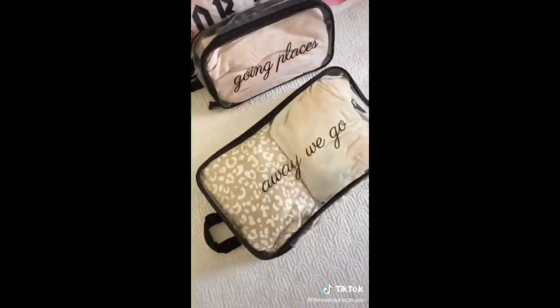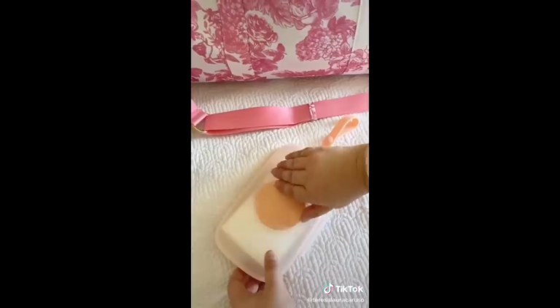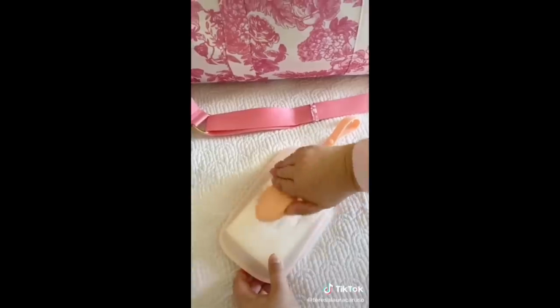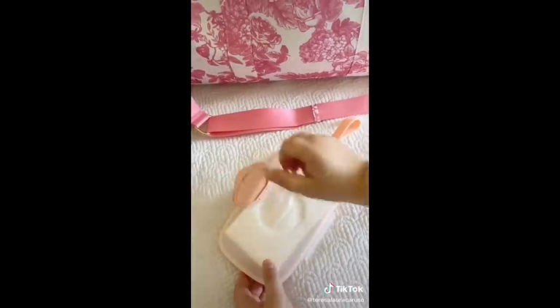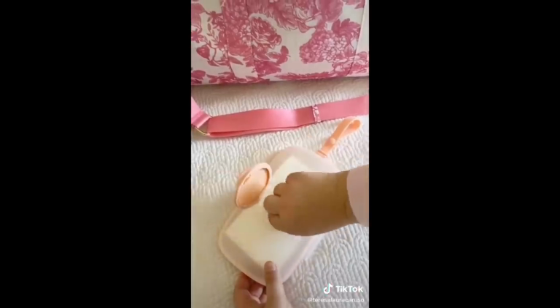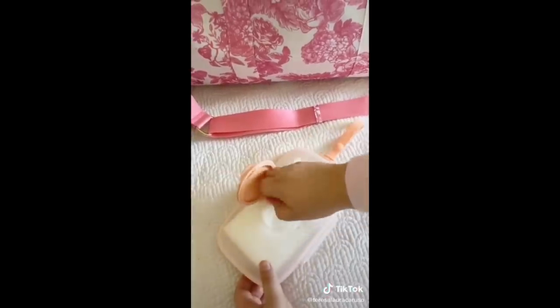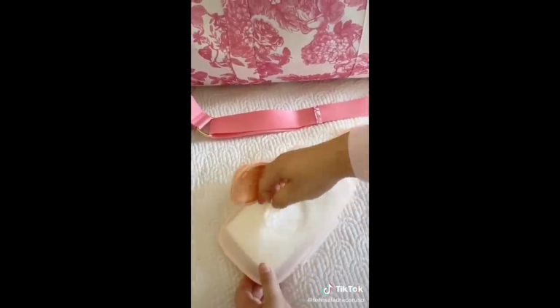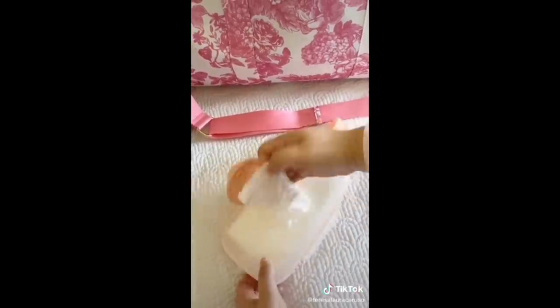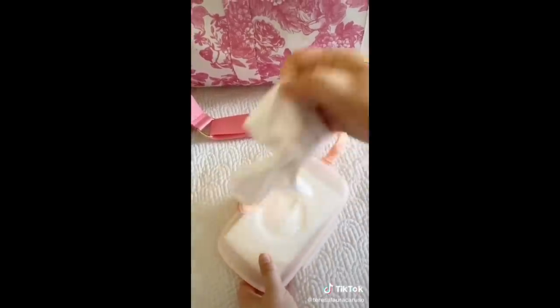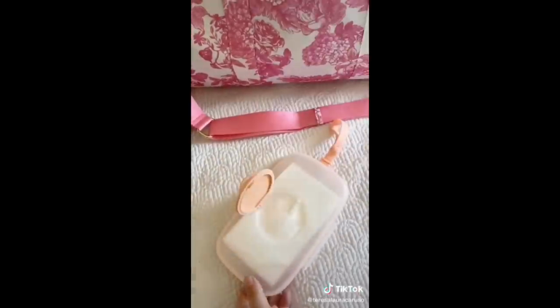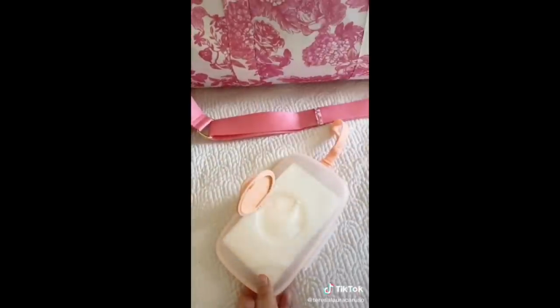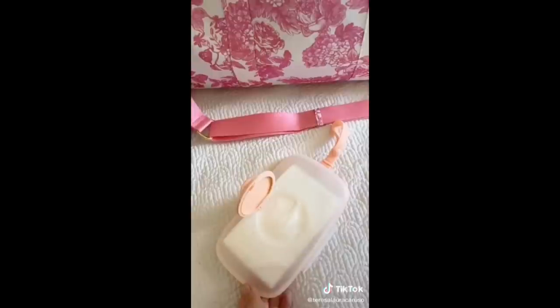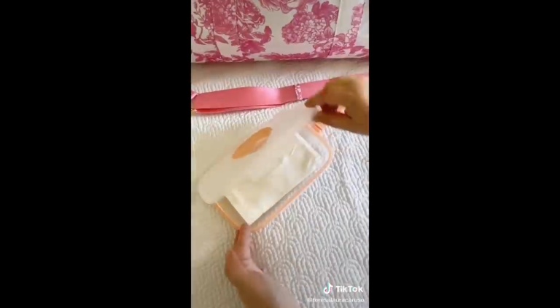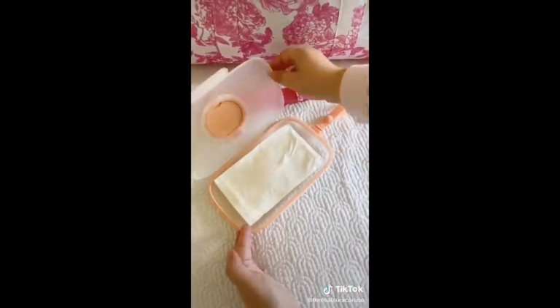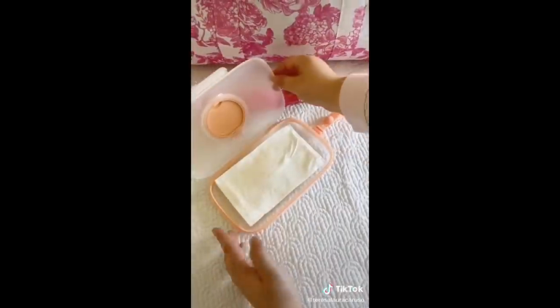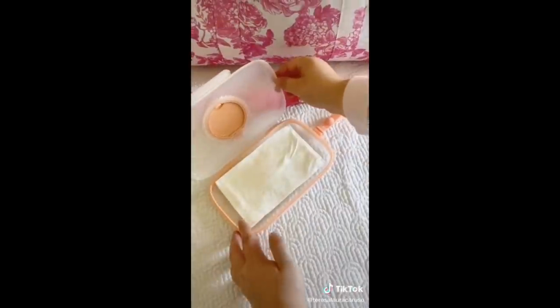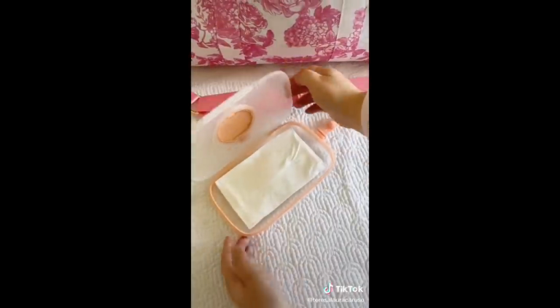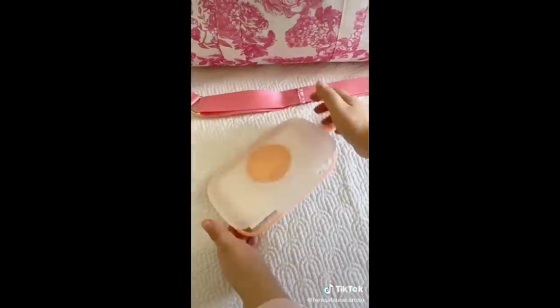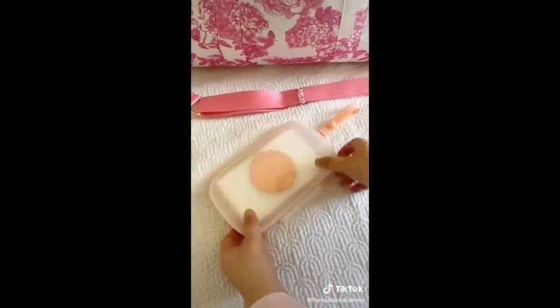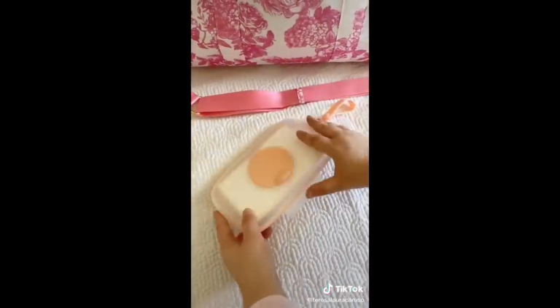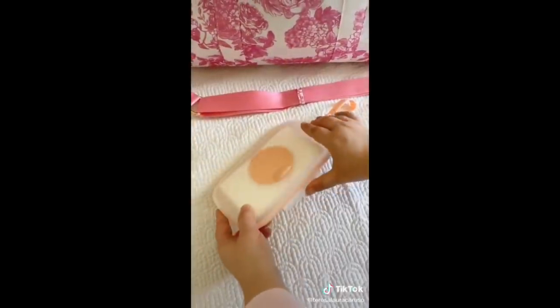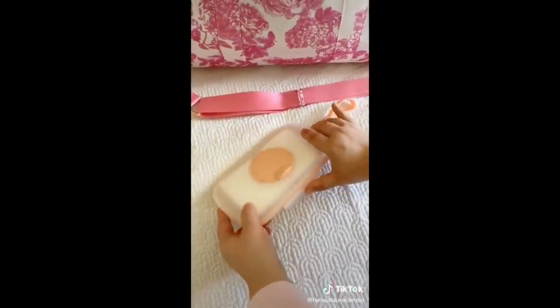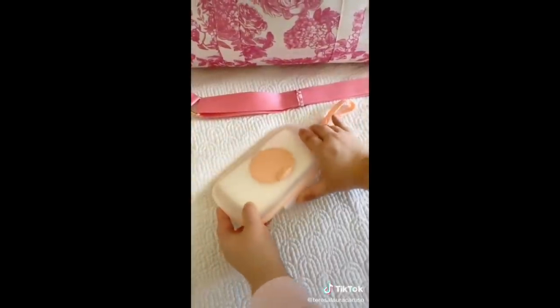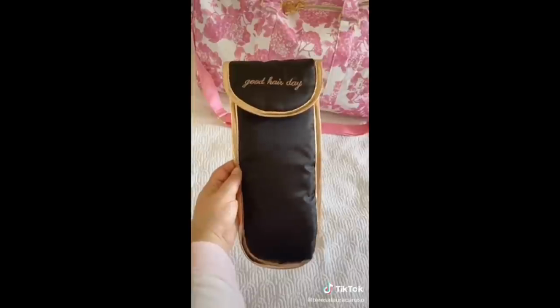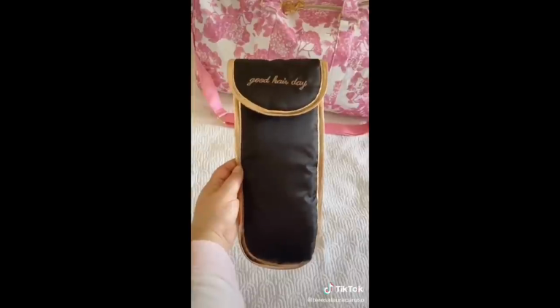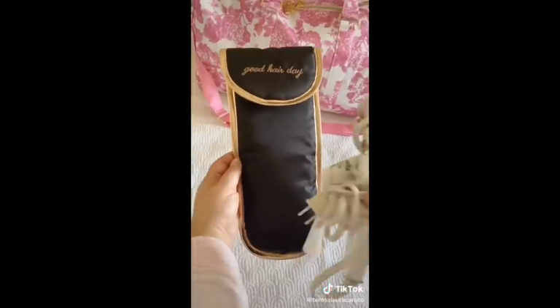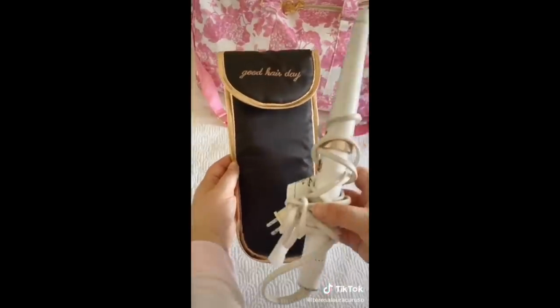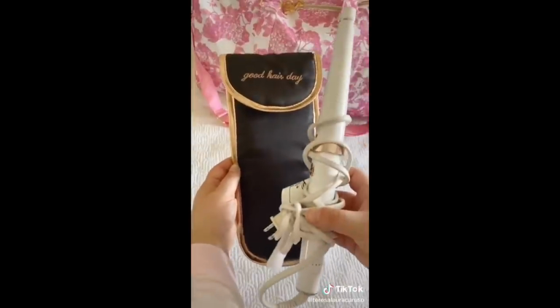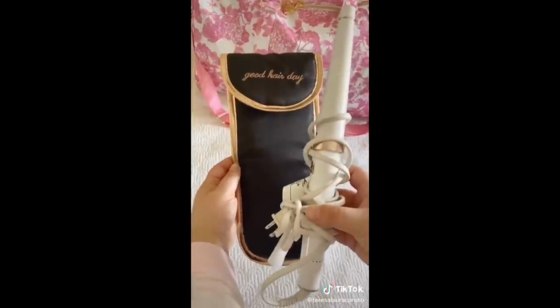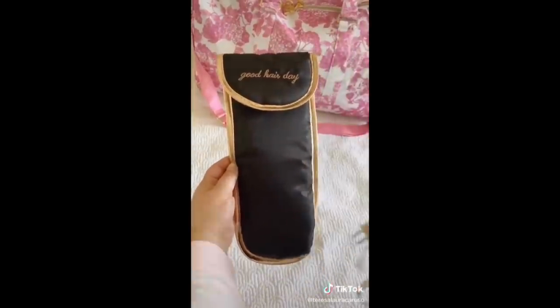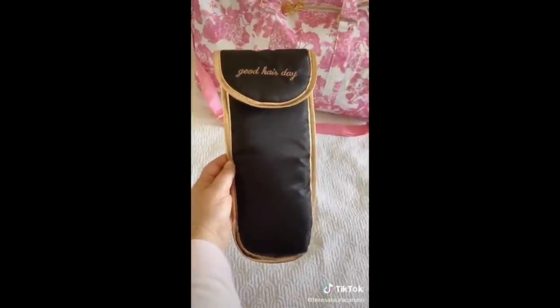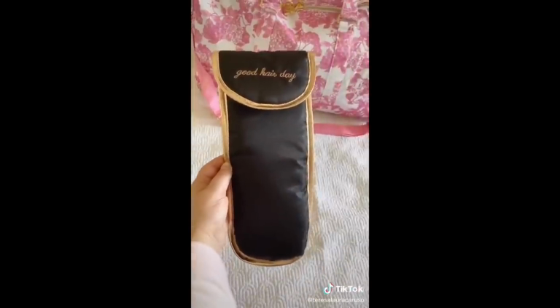This wipe container is a travel must-have, especially now. You can fill it with antibacterial wipes and use it to wipe down your plane seat when you get on, or use it in between stops on a road trip. And lastly, this organizer is great for storing your hot tools and hair accessories when you're traveling.